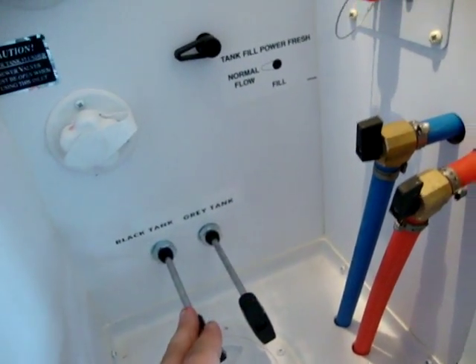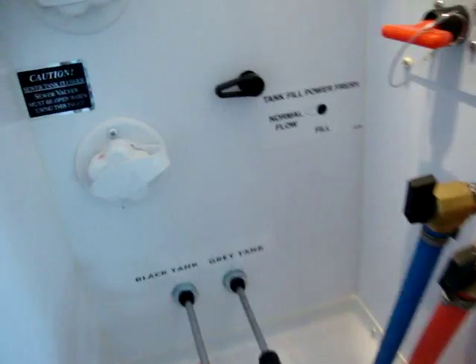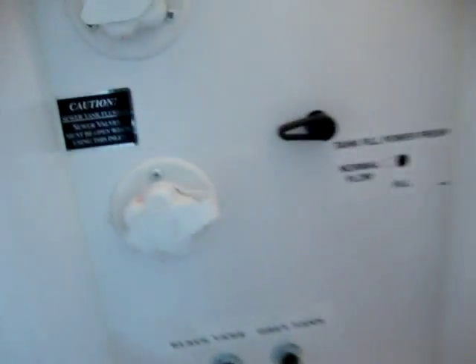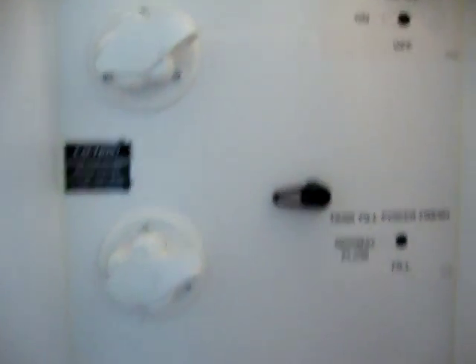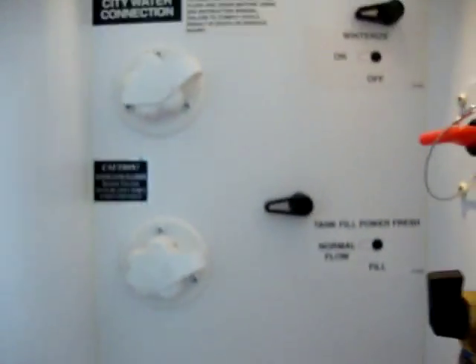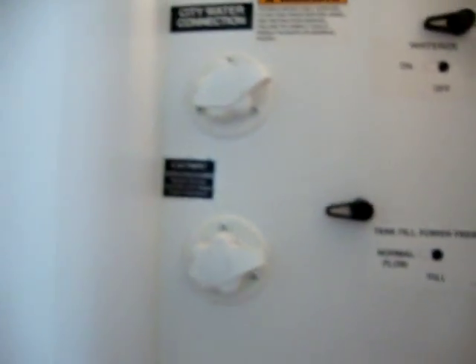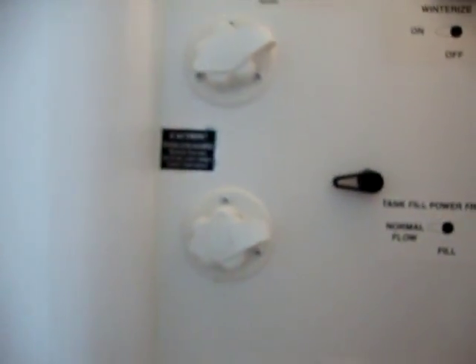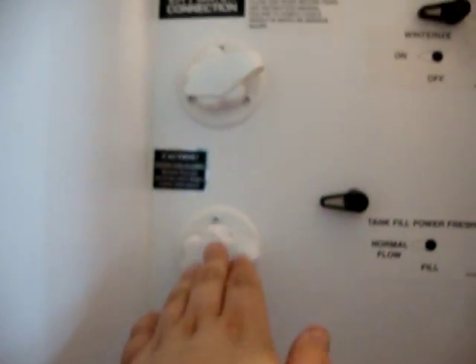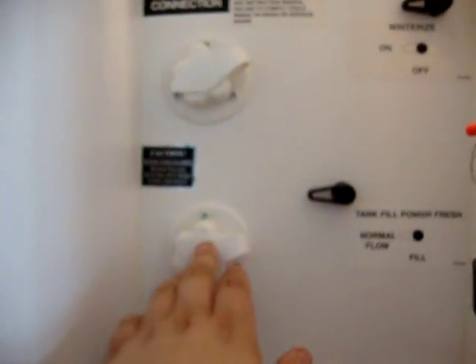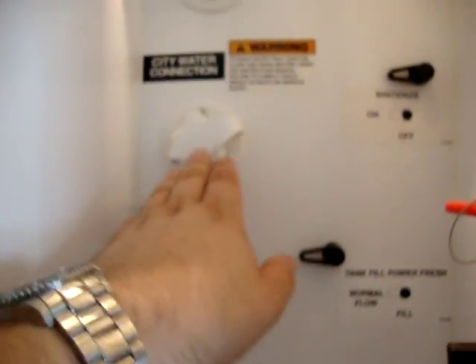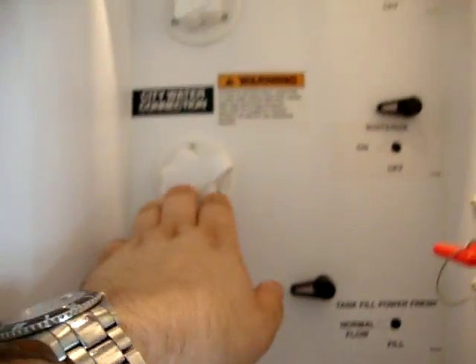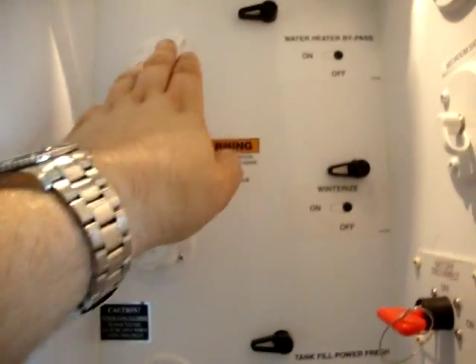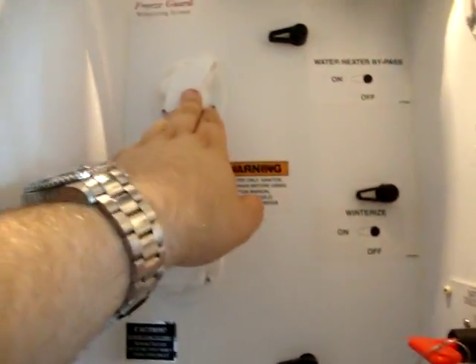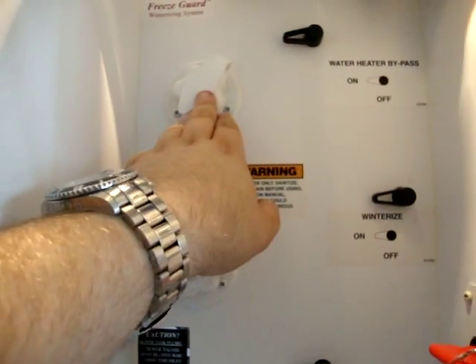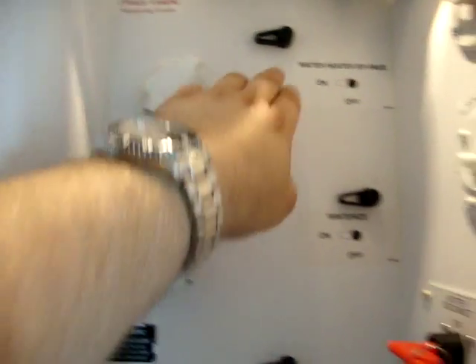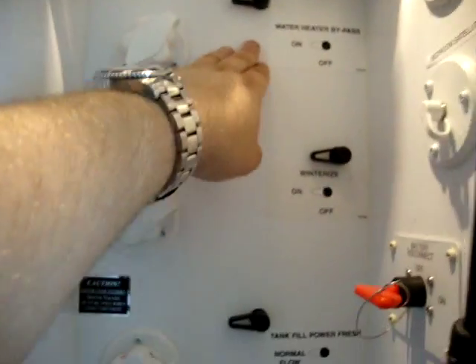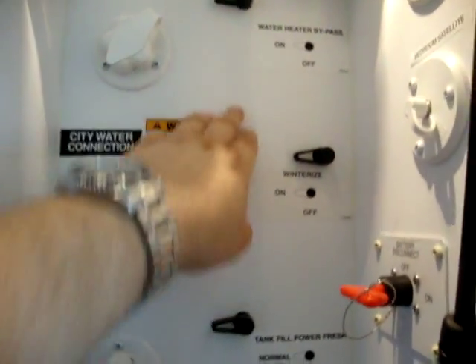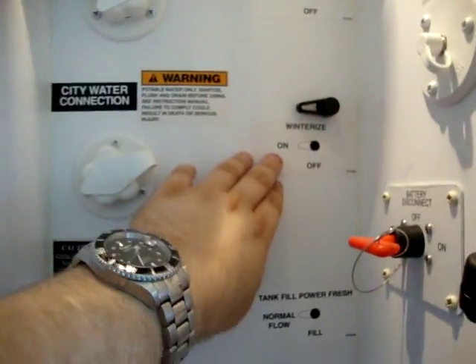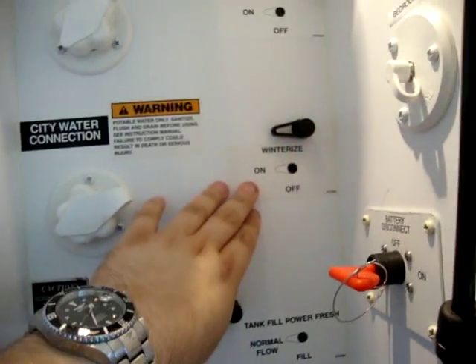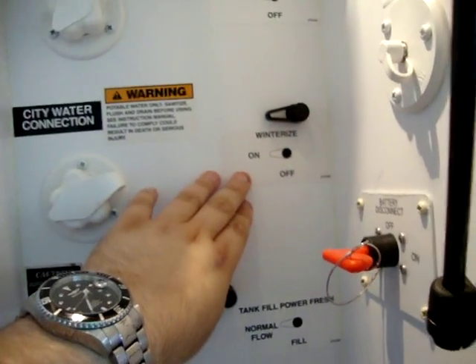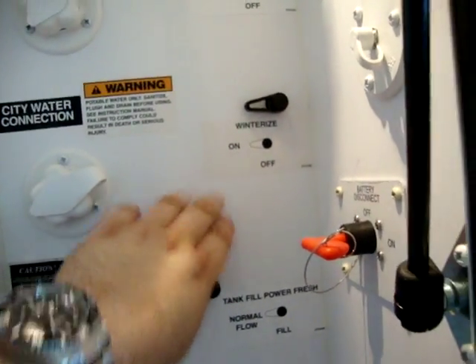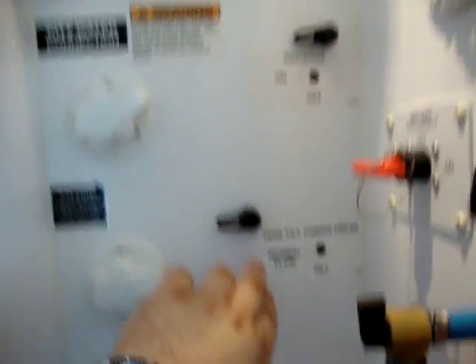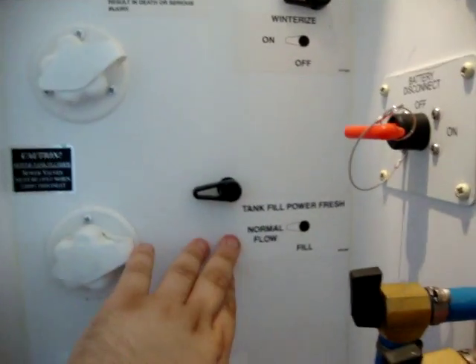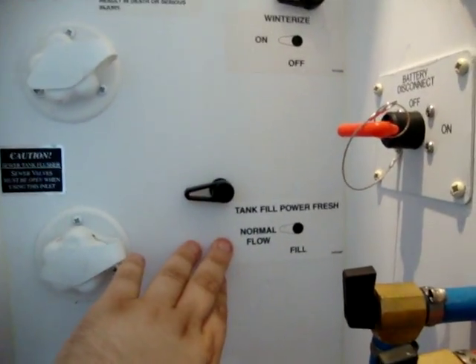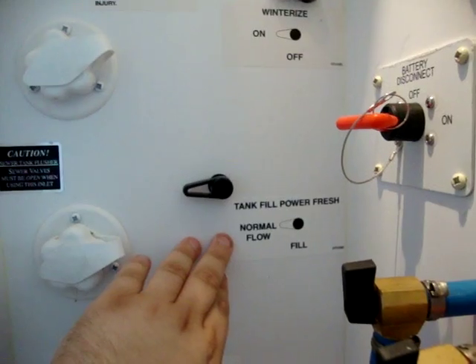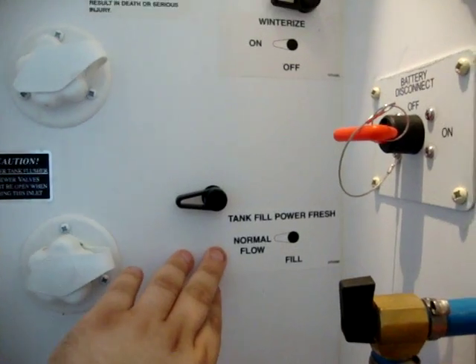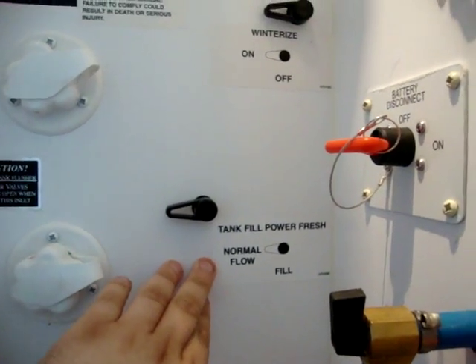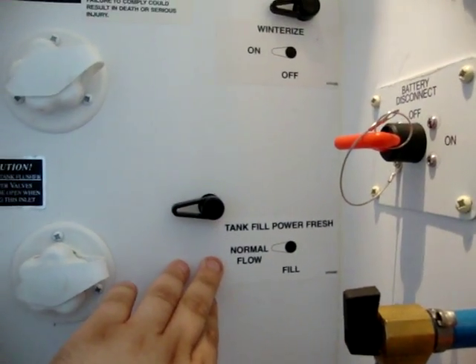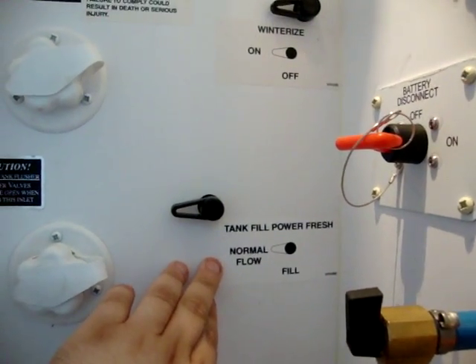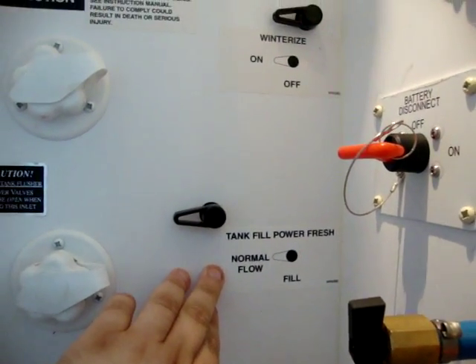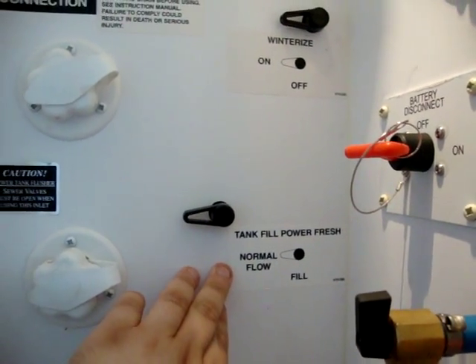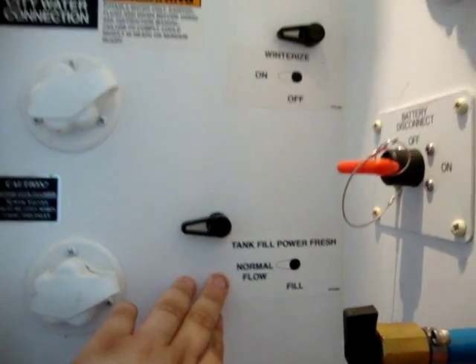We have the gray tank handle, black tank handle, black tank flush, city water, winterizing system, bypass valves, winterizing valve, and a power fill for the fresh tank if you don't want to fill it by the spot on the rear of the coach.